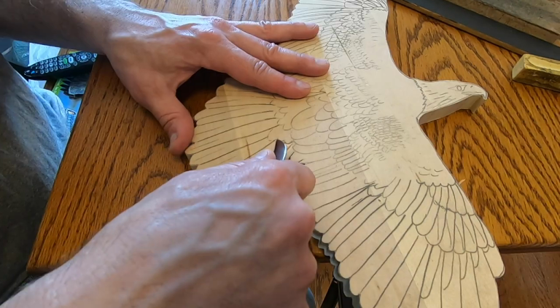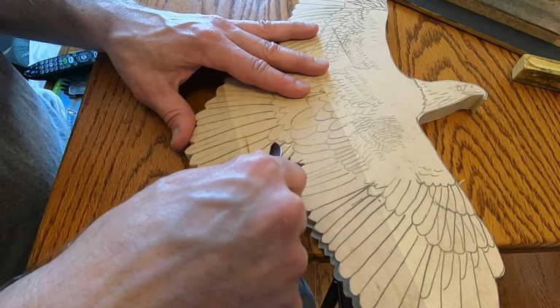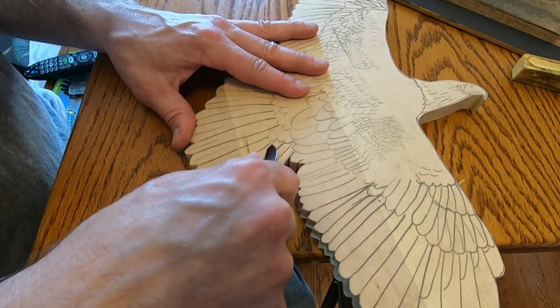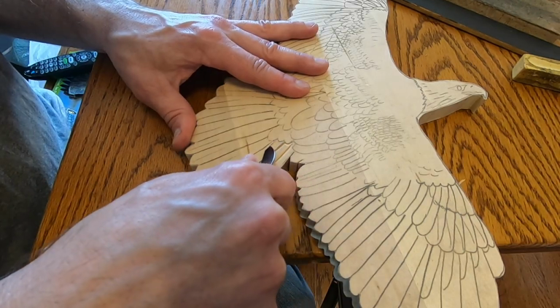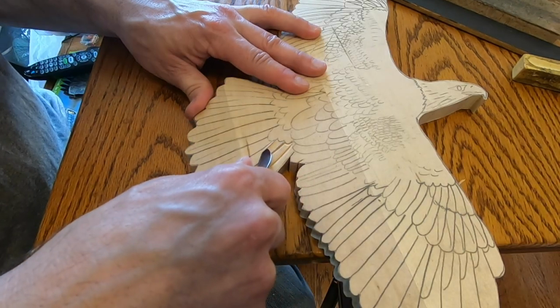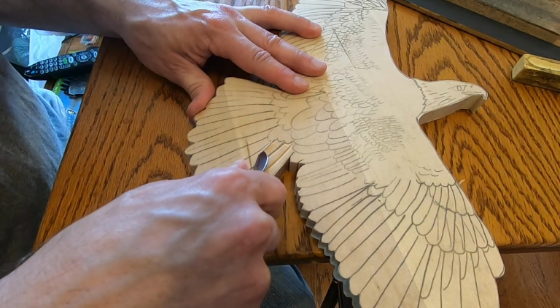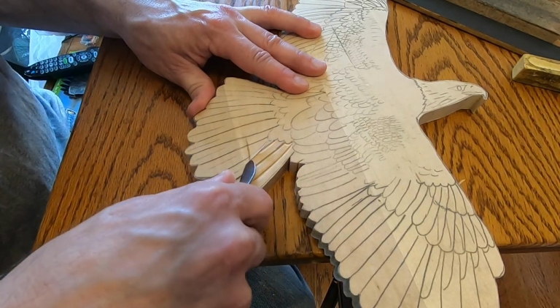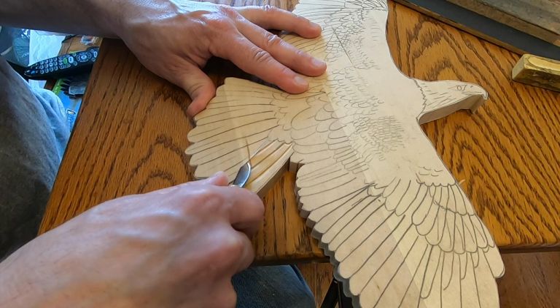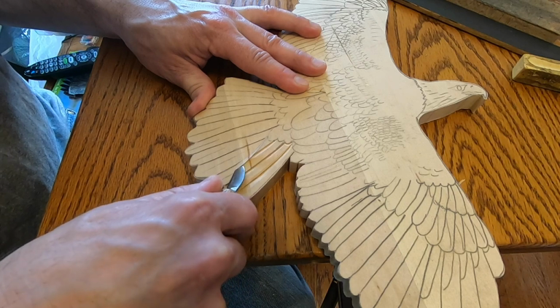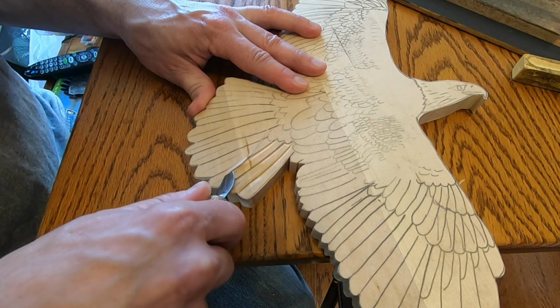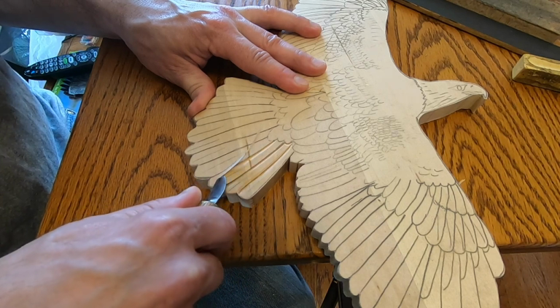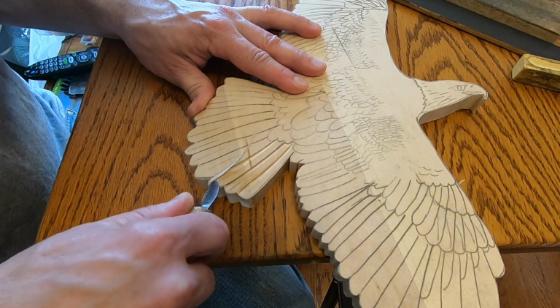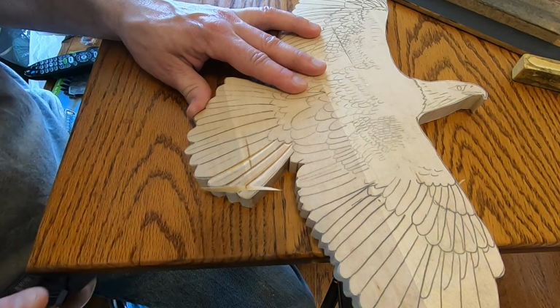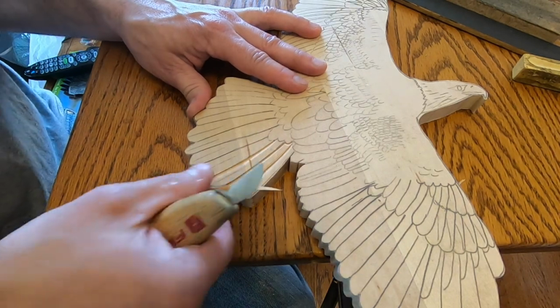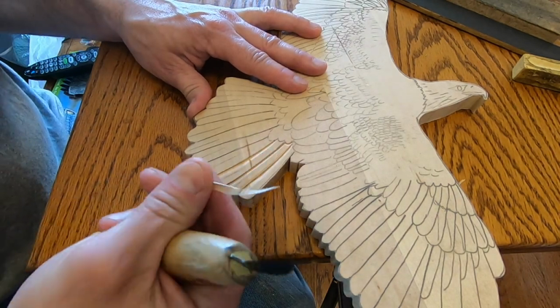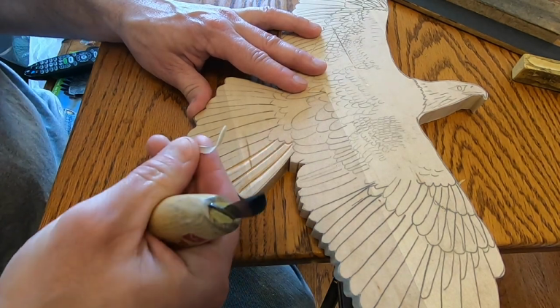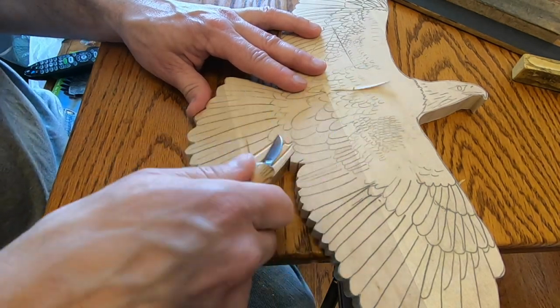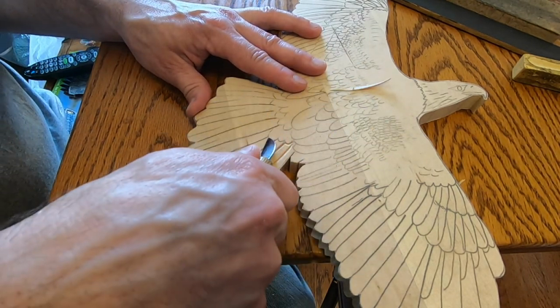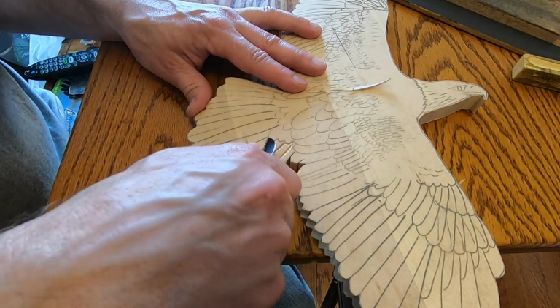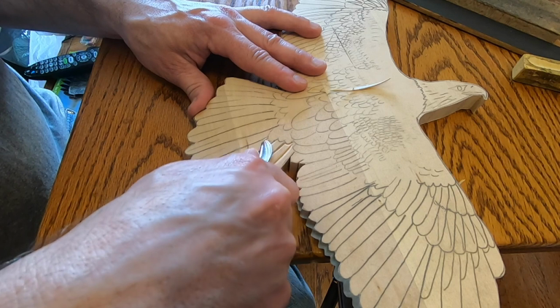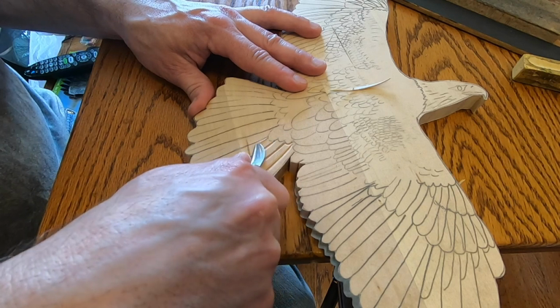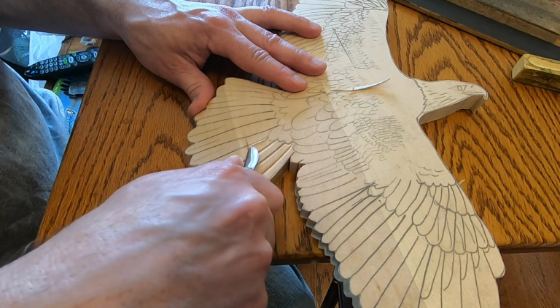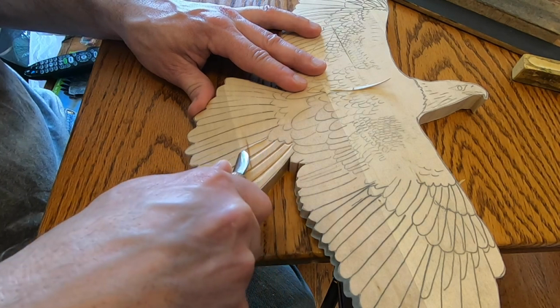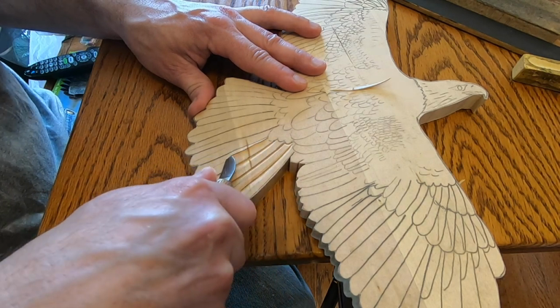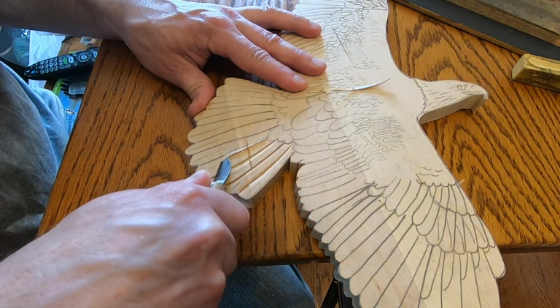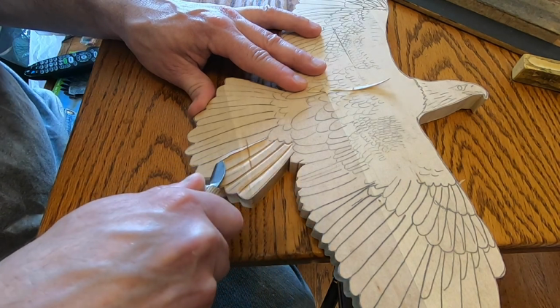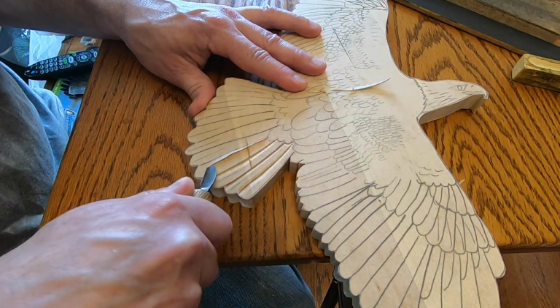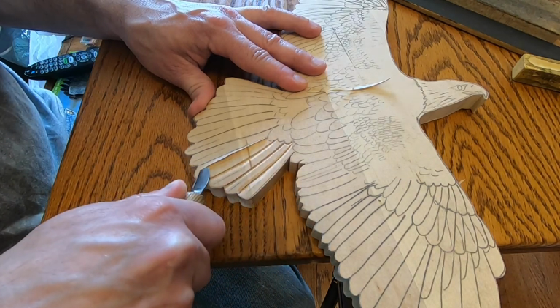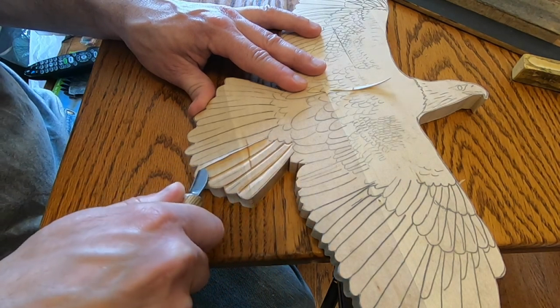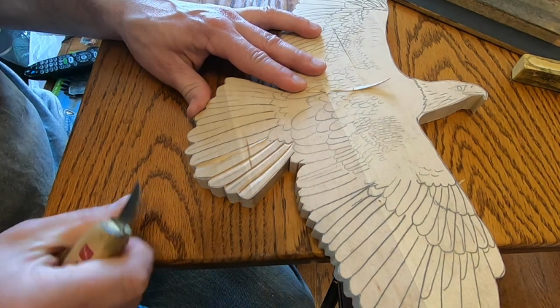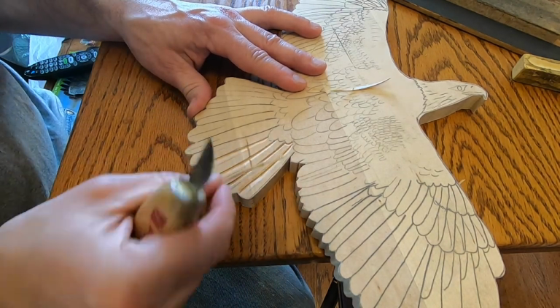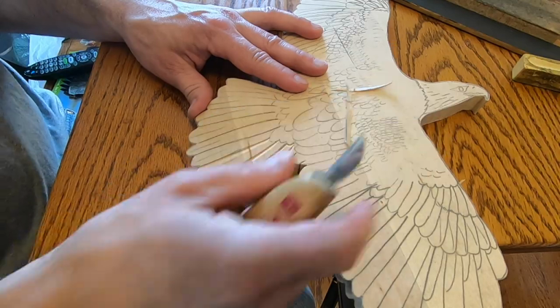I'm cutting a space between the feathers on a slight angle to make it look like the feathers are layered. Keep a steady hand and apply equal pressure. Keep the blade moving and with a little practice, you can get the hang of it pretty quickly.